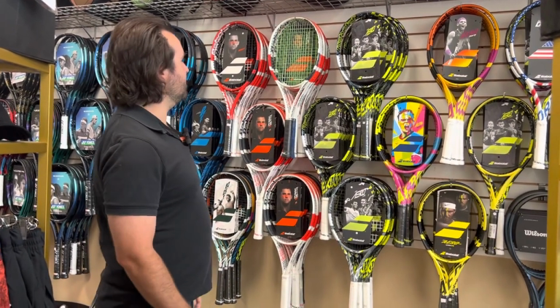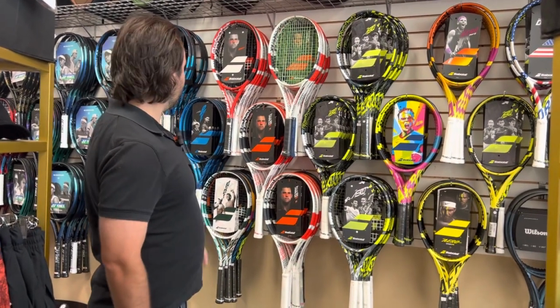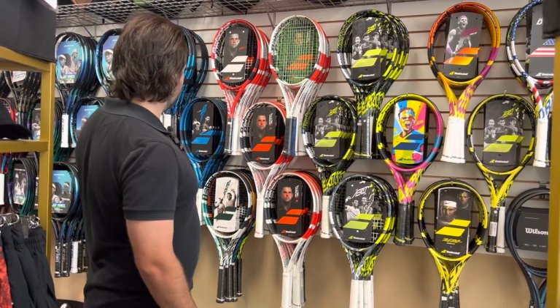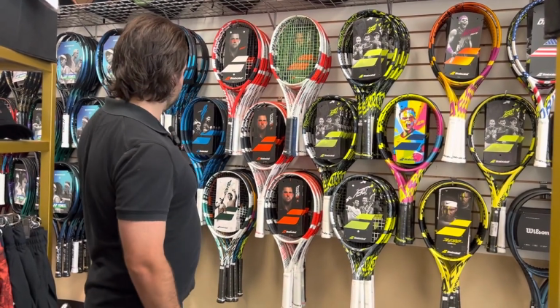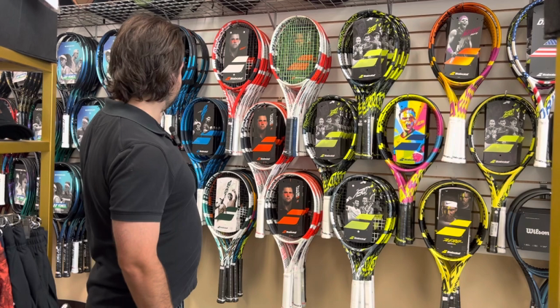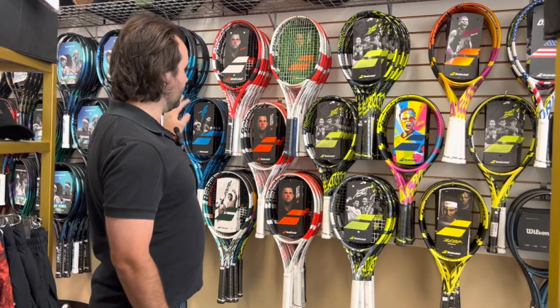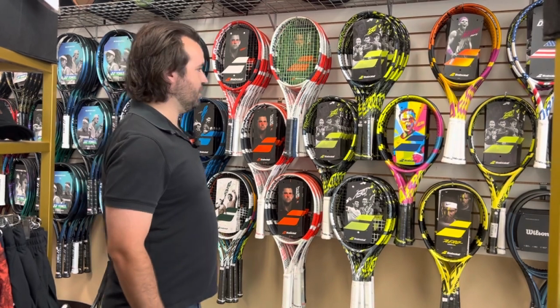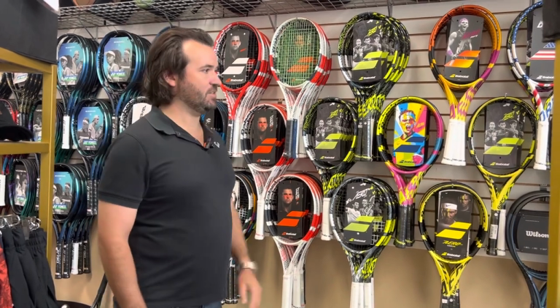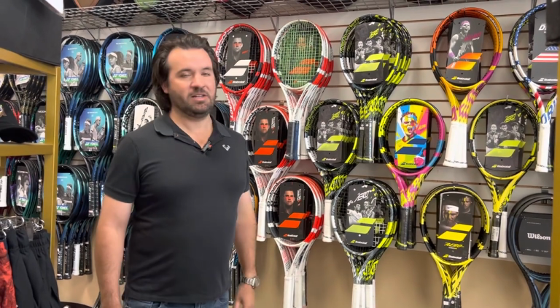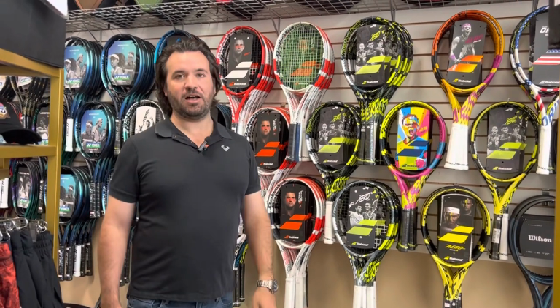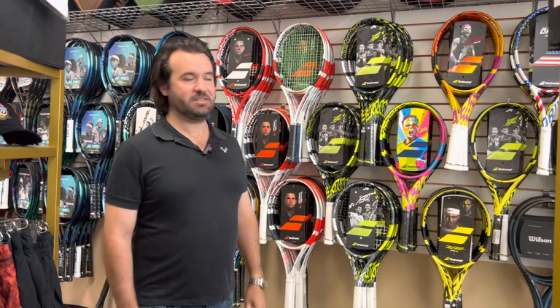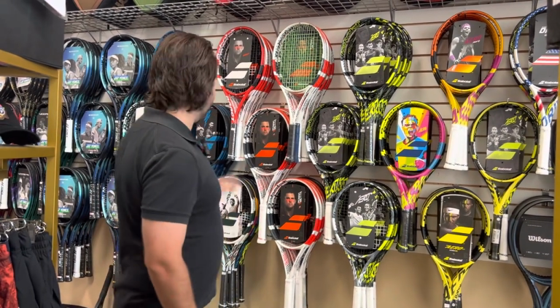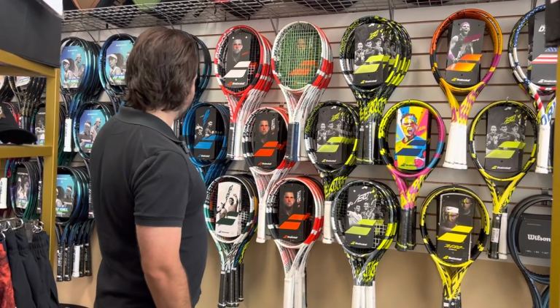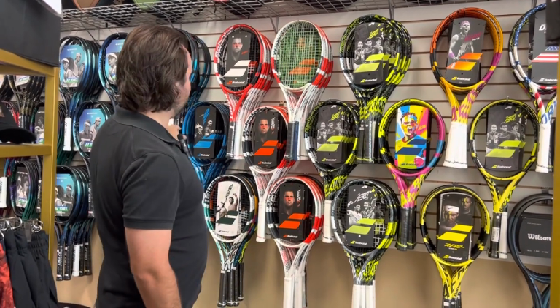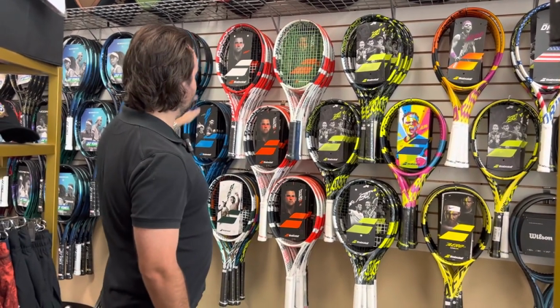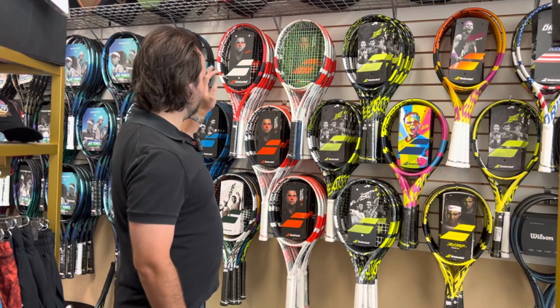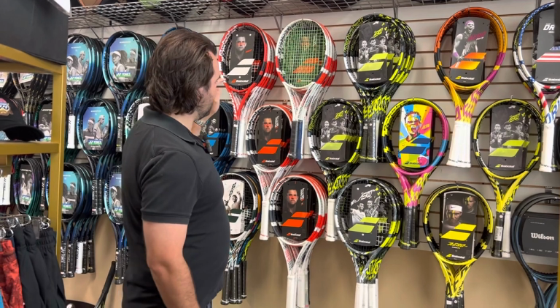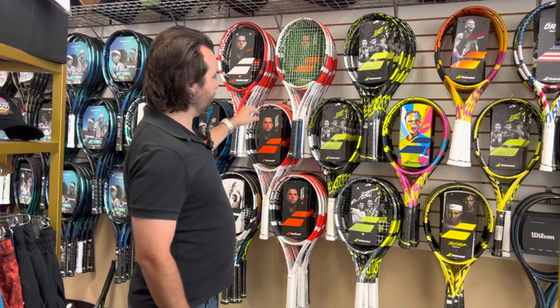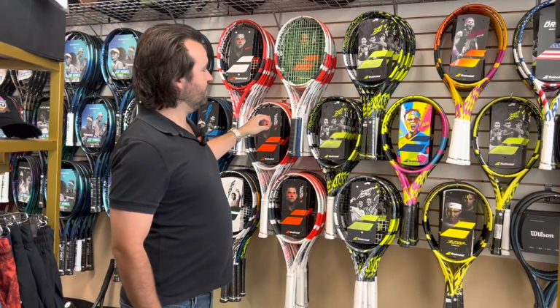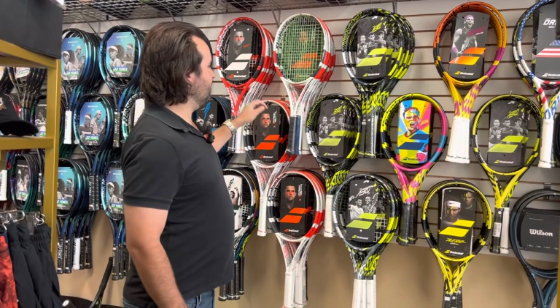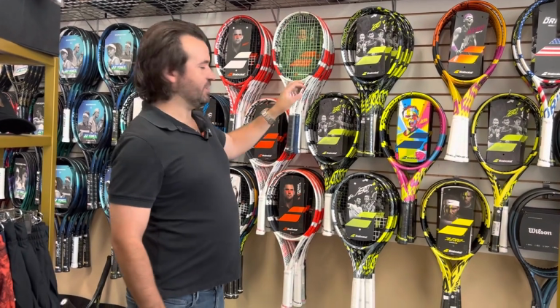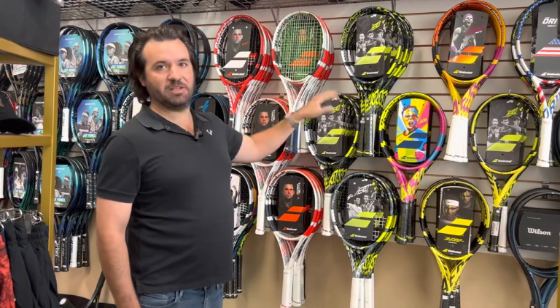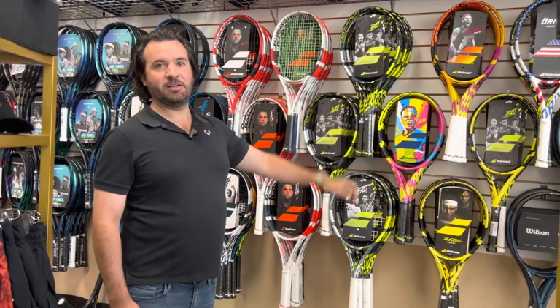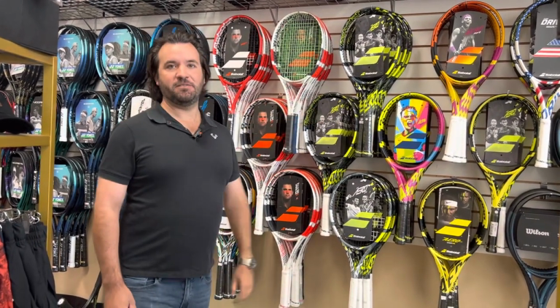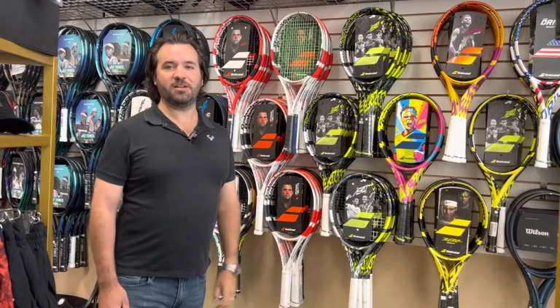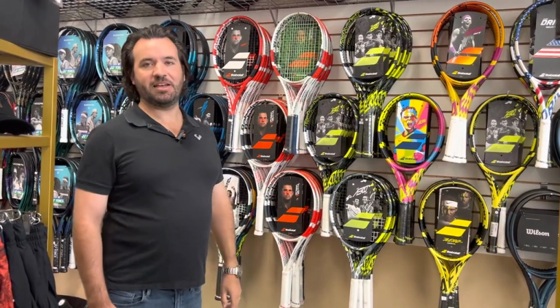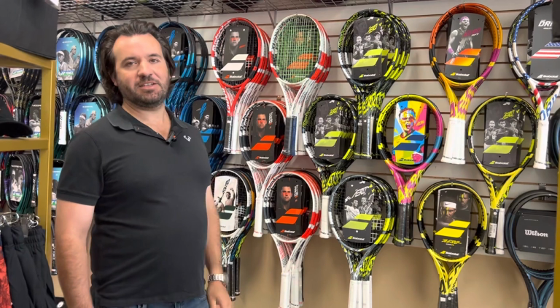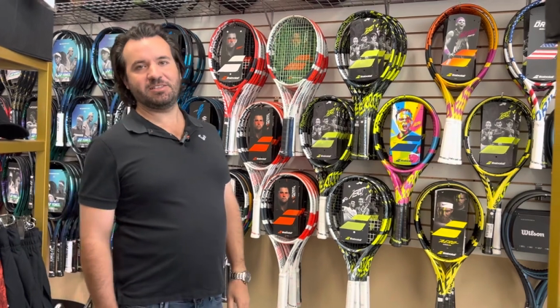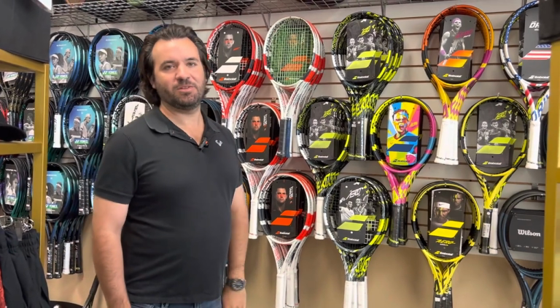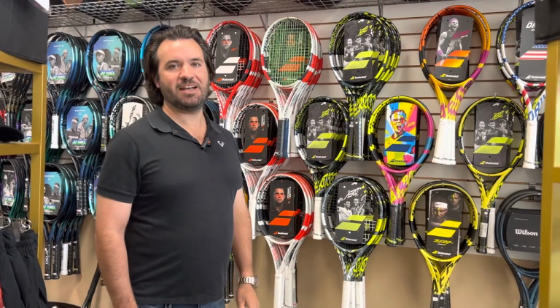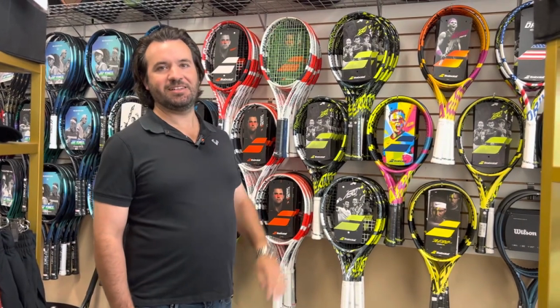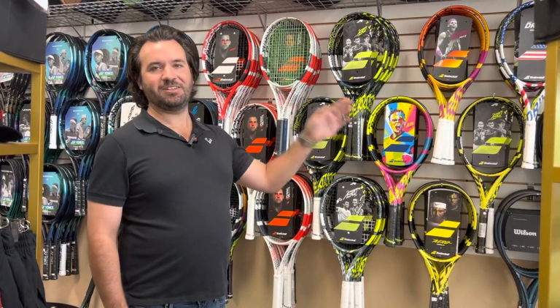To sum it all up, it's pretty easy, and a lot of other companies are kind of copying this. They have their Pure Drive power line, their Pure Strike control line, and then their Pure Aero spin line. Feel free to comment and ask us any questions — we'd love to chat. Talk to you later.